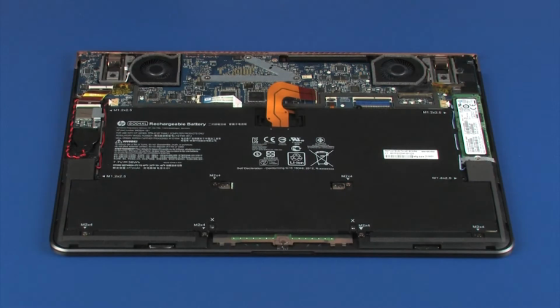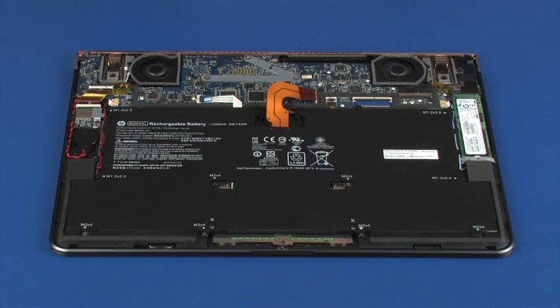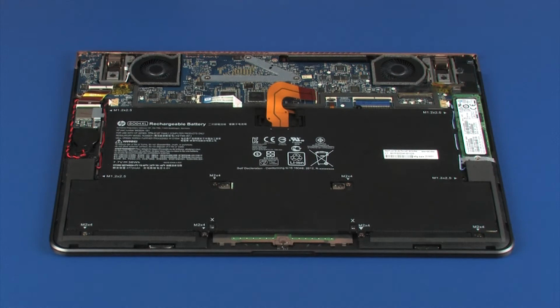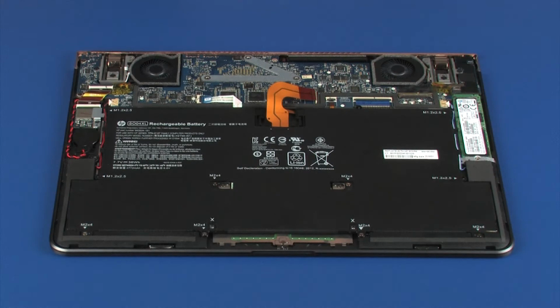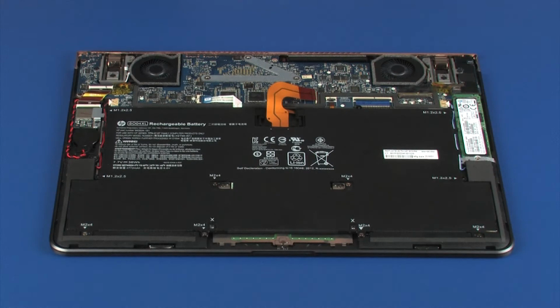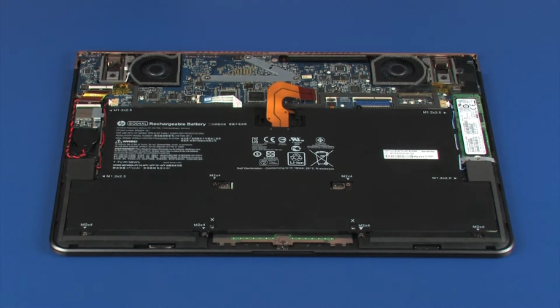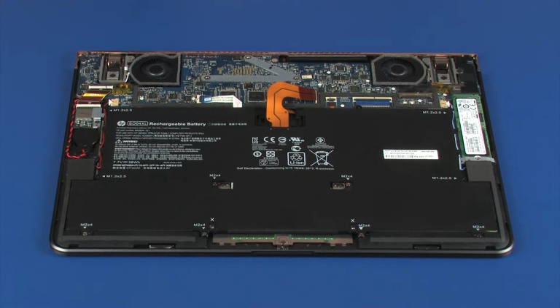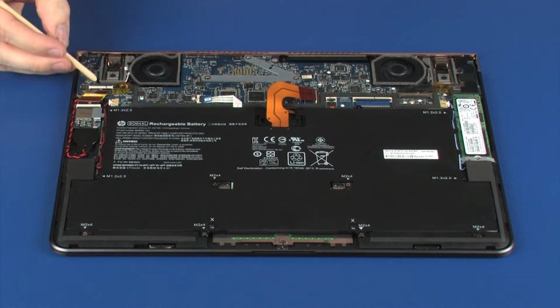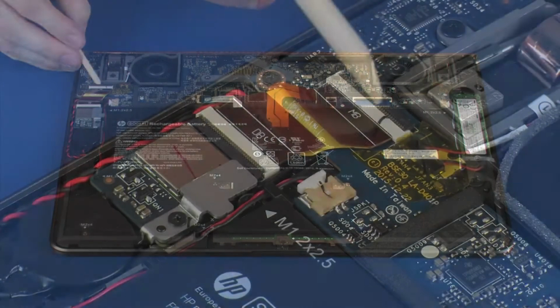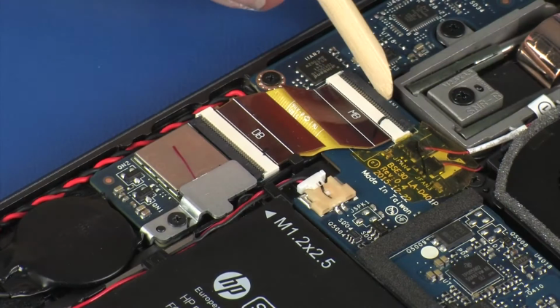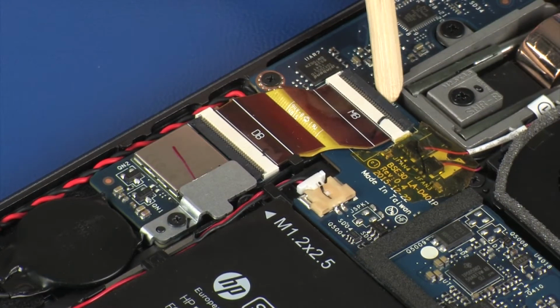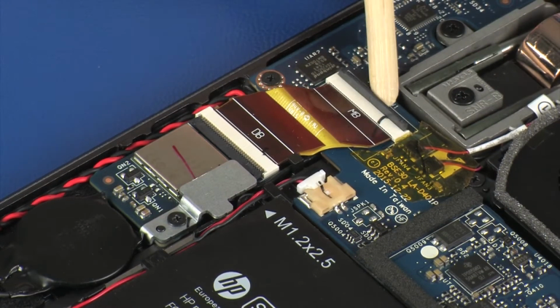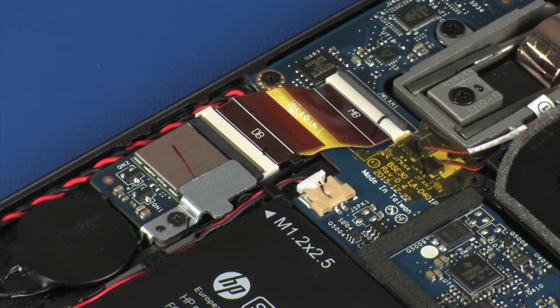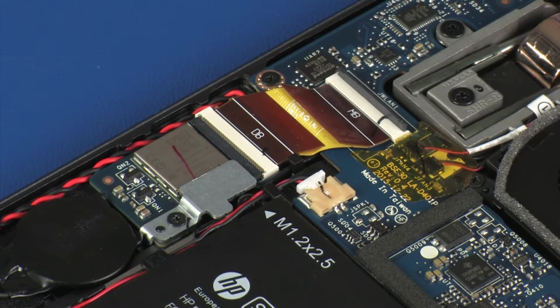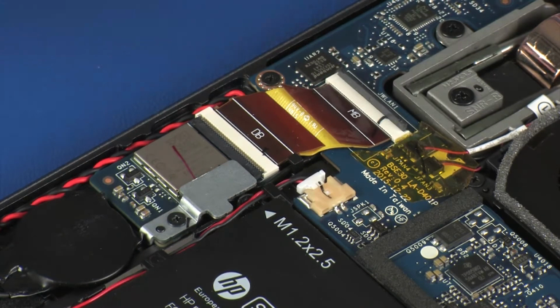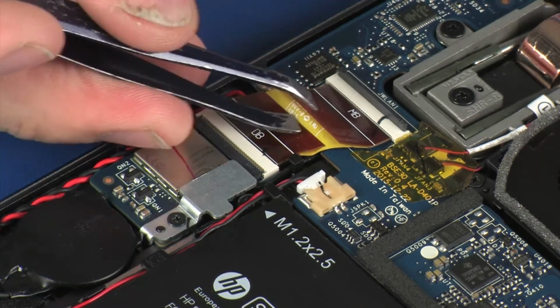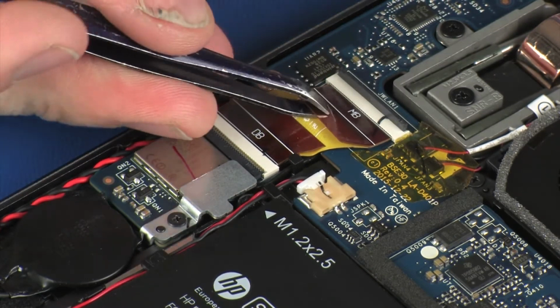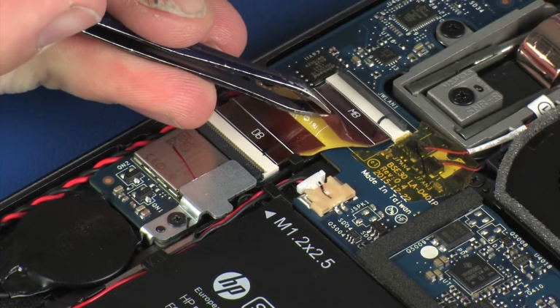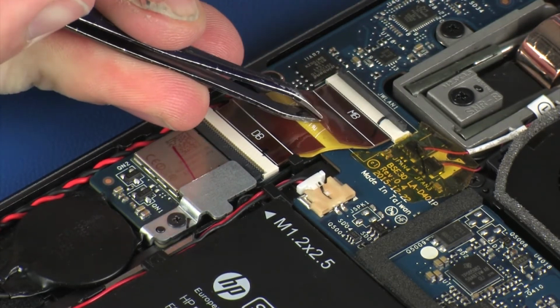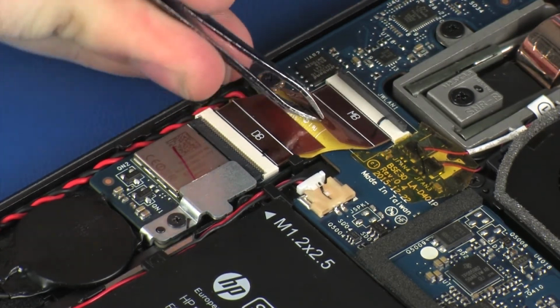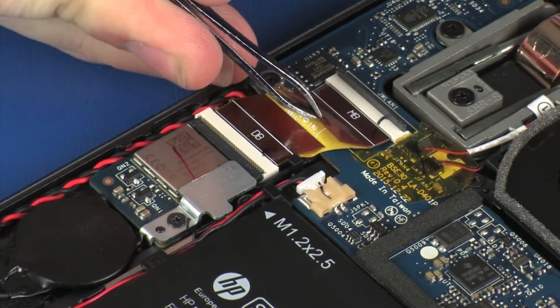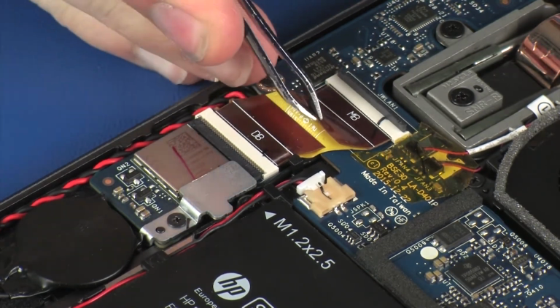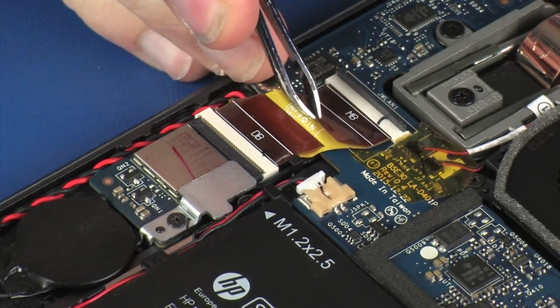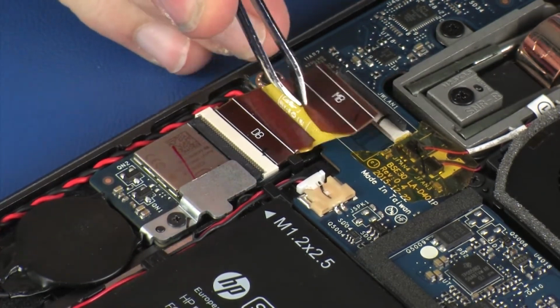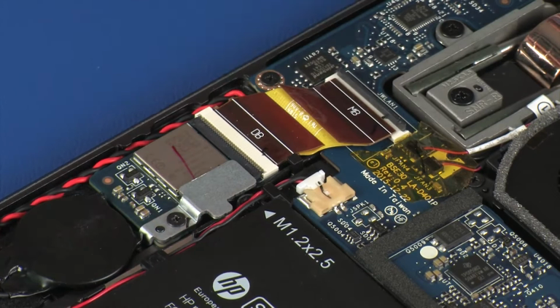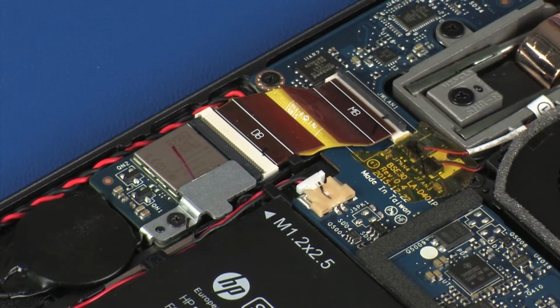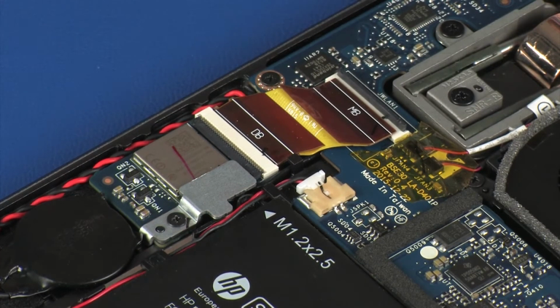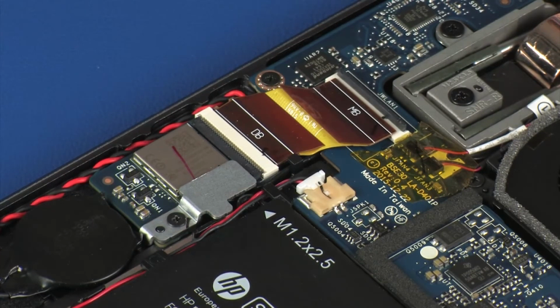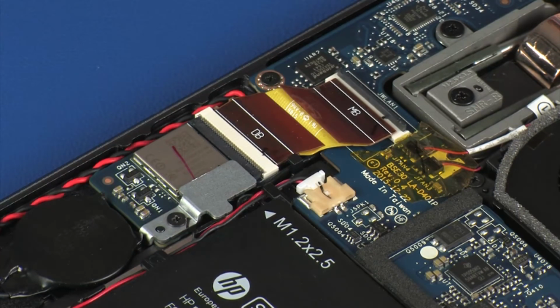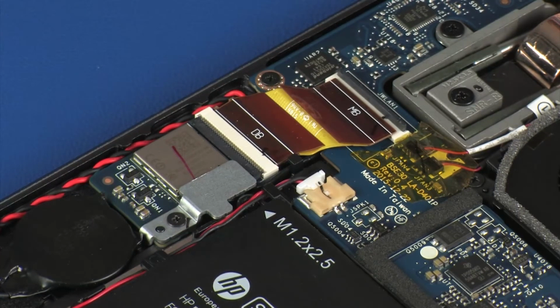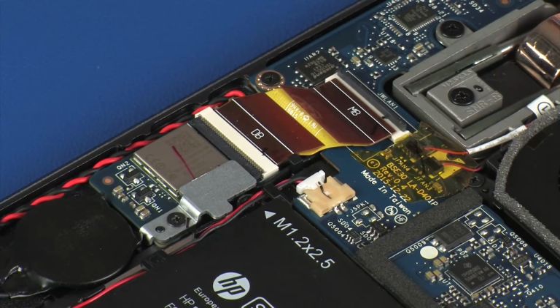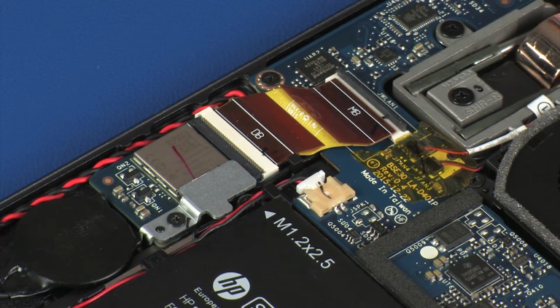Removal: Using minimal force, lift the locking bar up on the wireless module ZIF connector and disconnect the wireless module ribbon cable from the system board. Caution: Use care to prevent damaging the ZIF connector and ribbon cable.